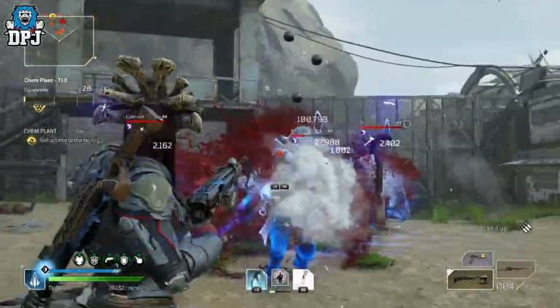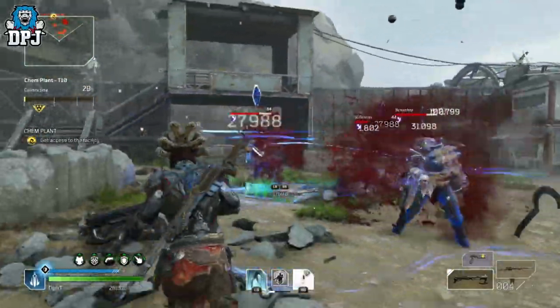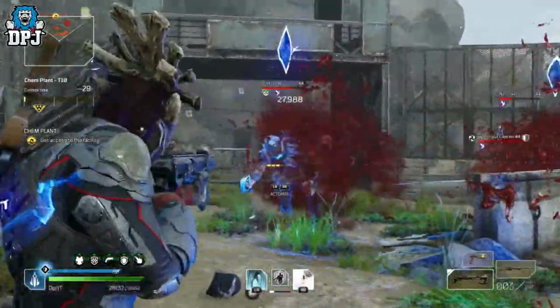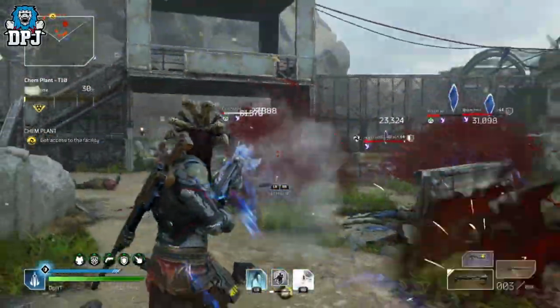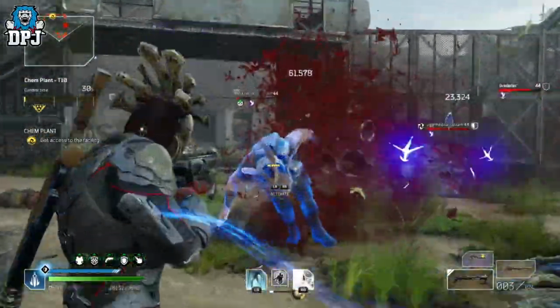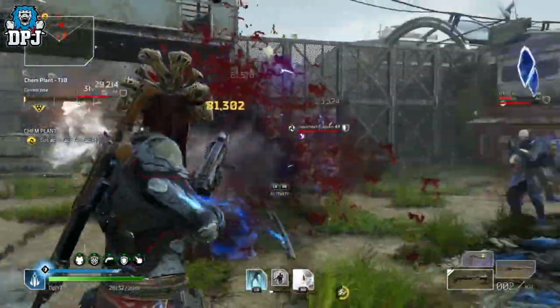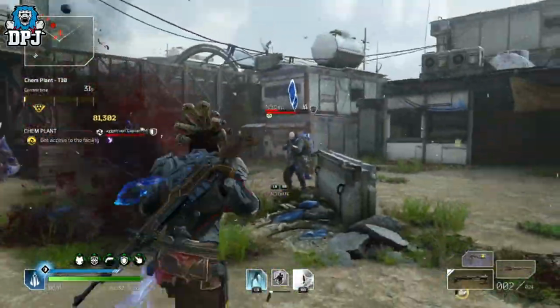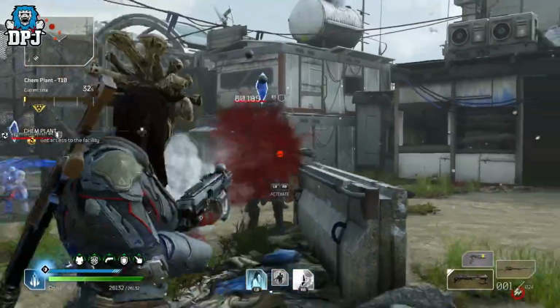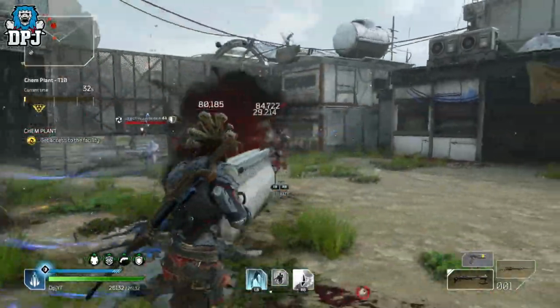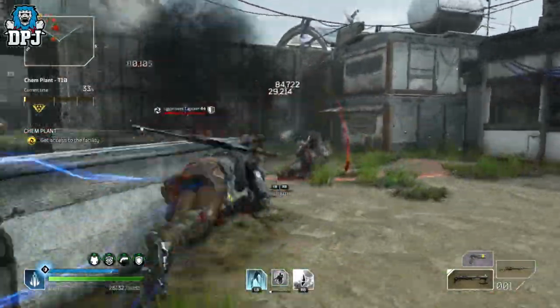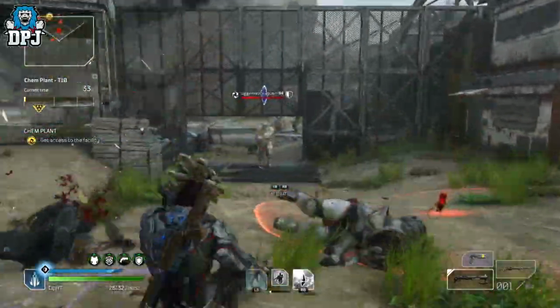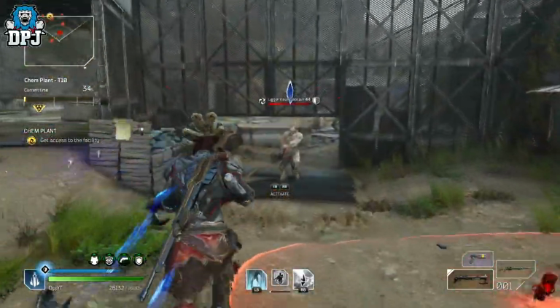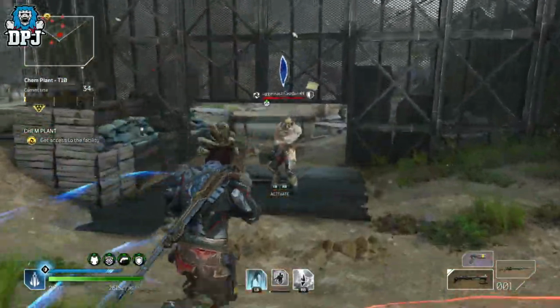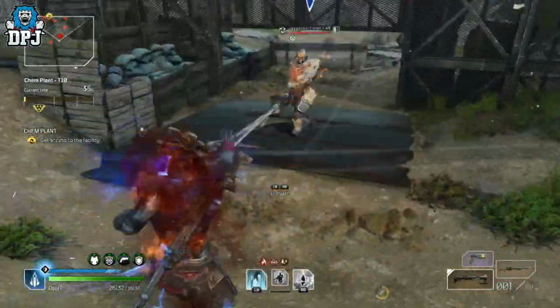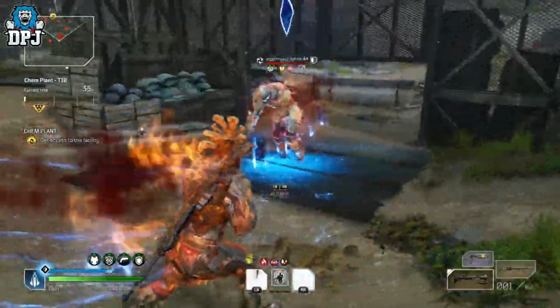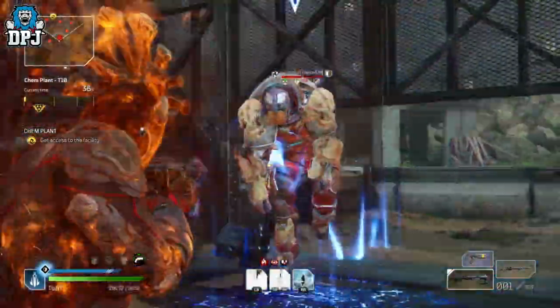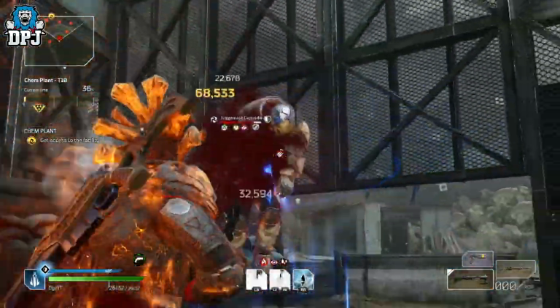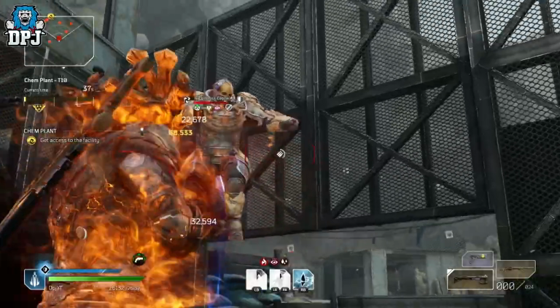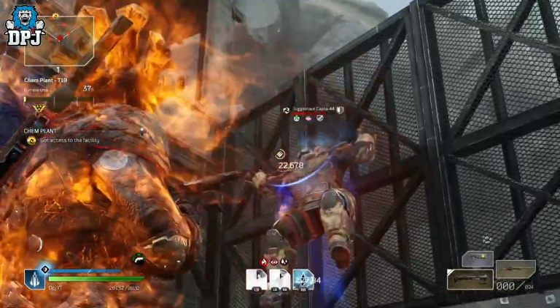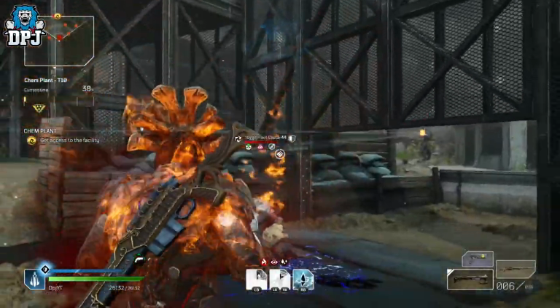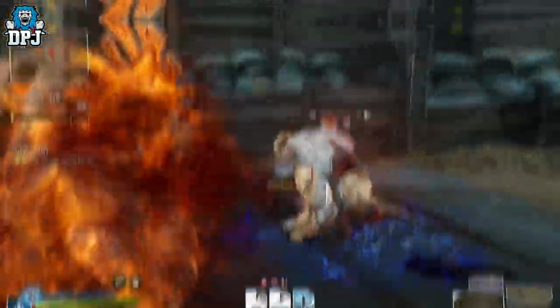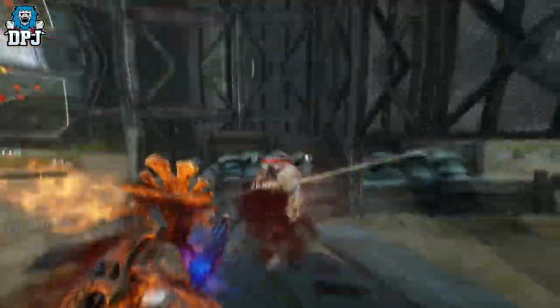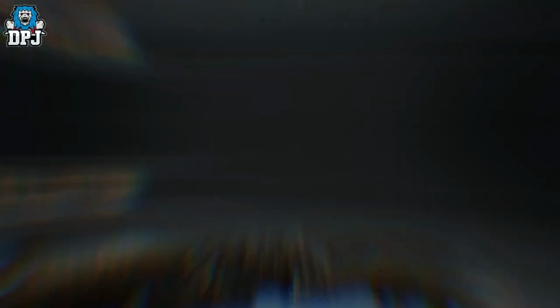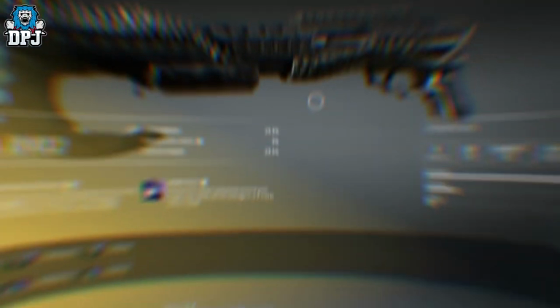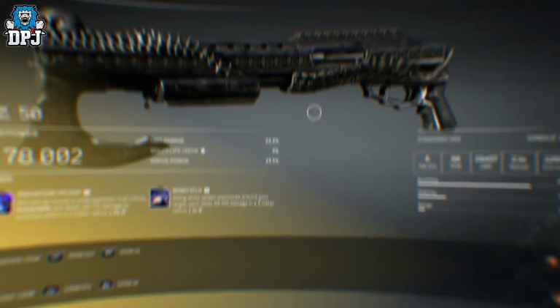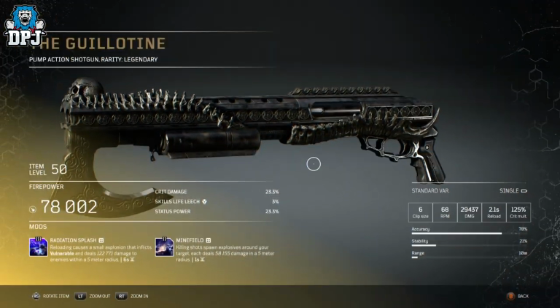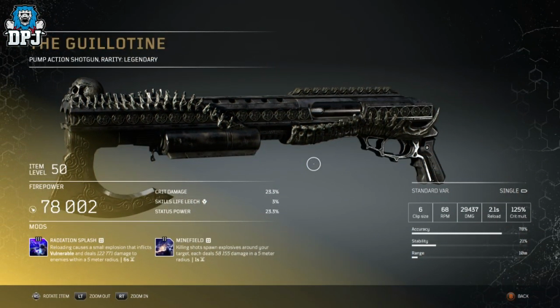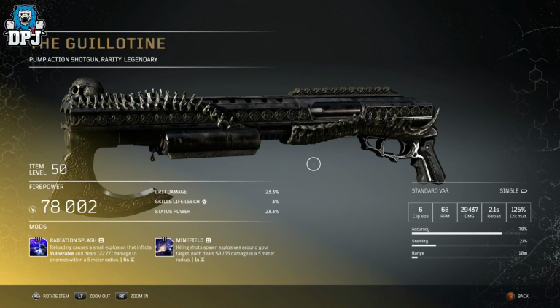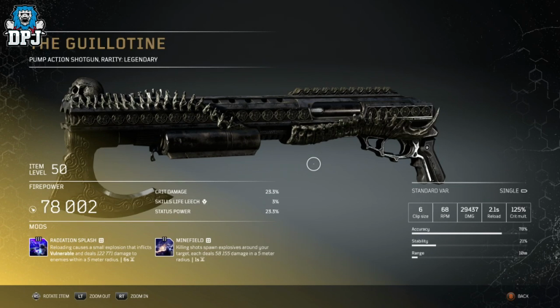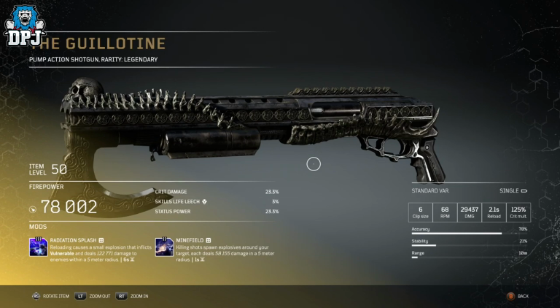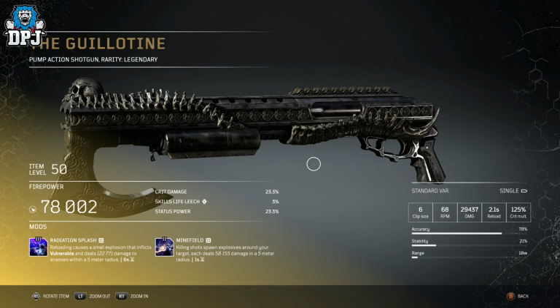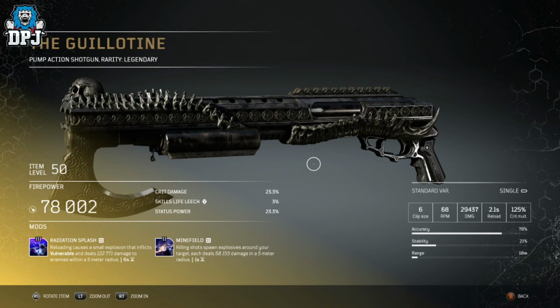The Guillotine legendary shotgun is a weapon we did see people come fly teased way before this game released via the trailers. It's a shotgun which for sure locks the part — check this thing out — its design is truly top tier and how a top tier weapon should look.